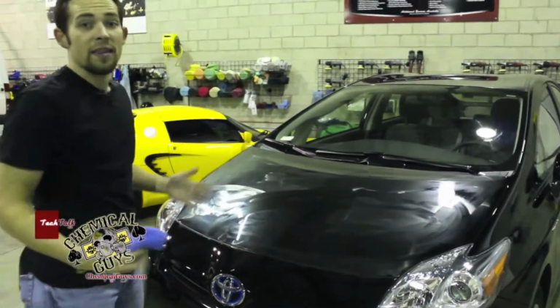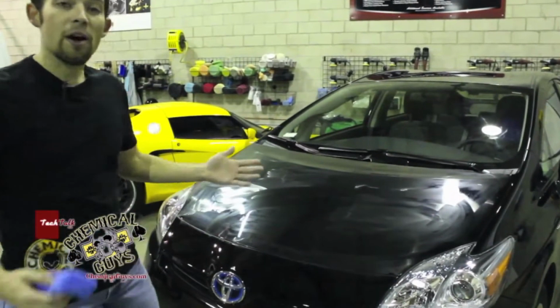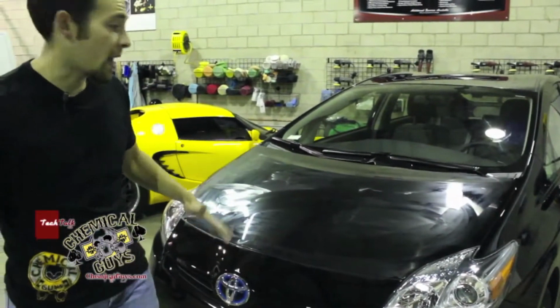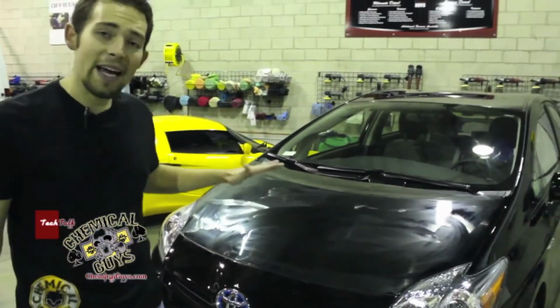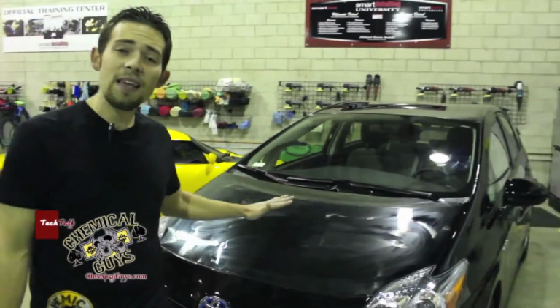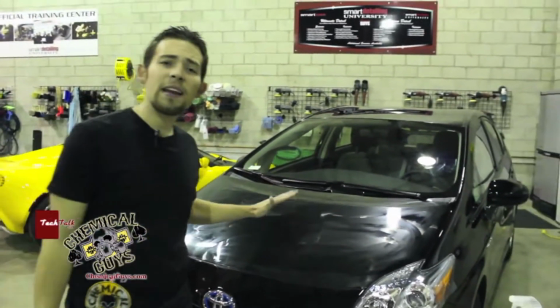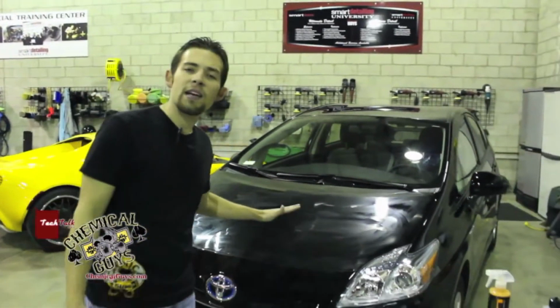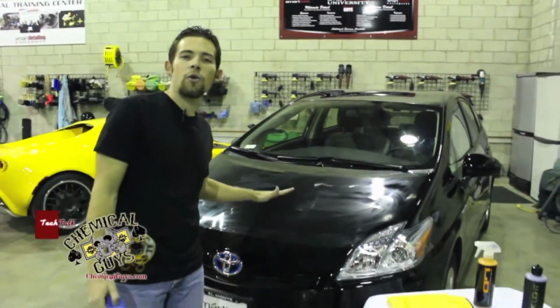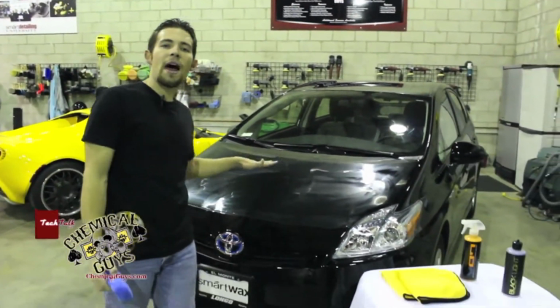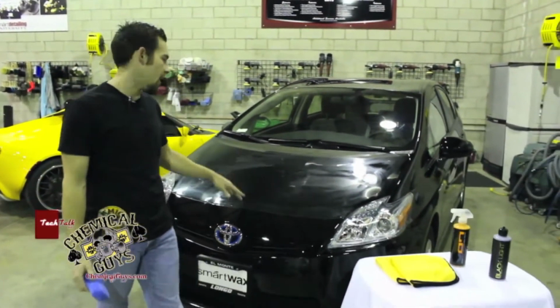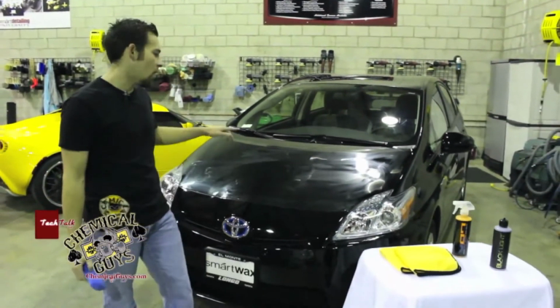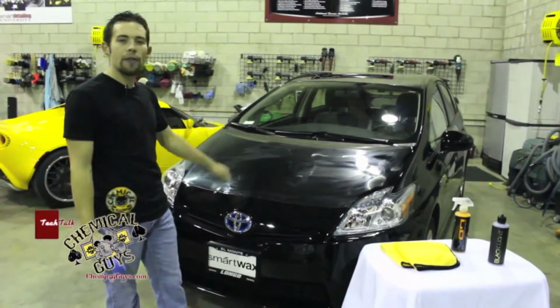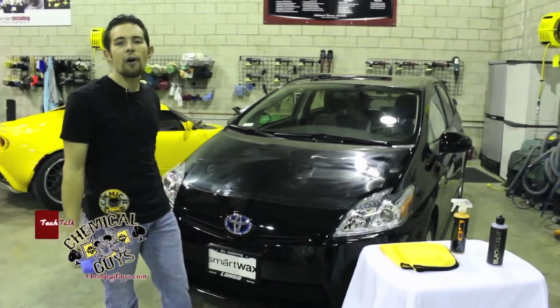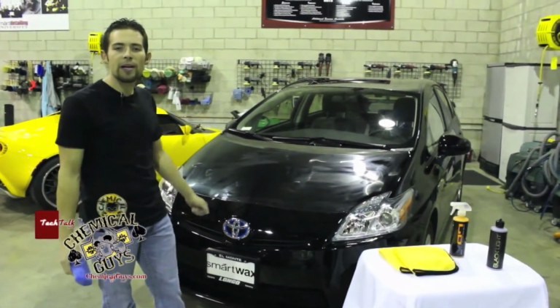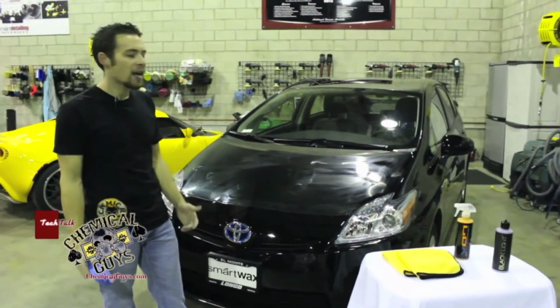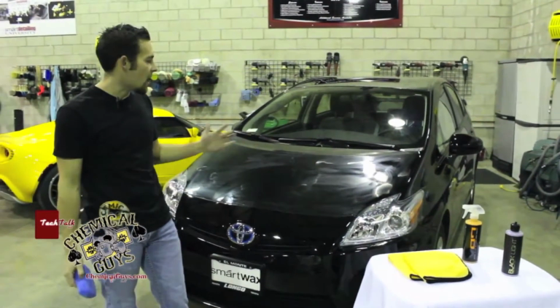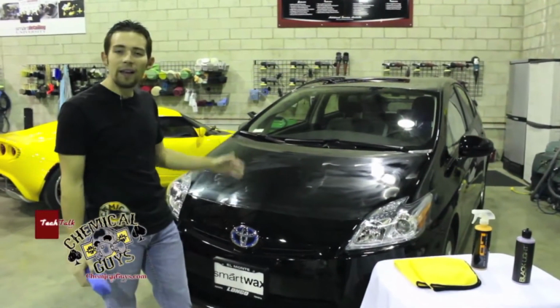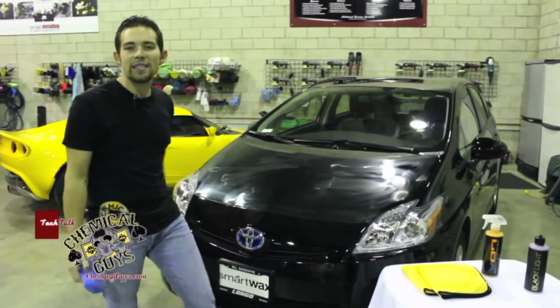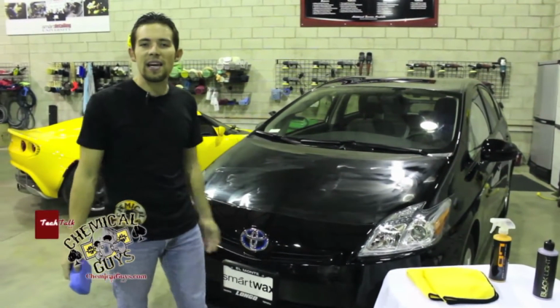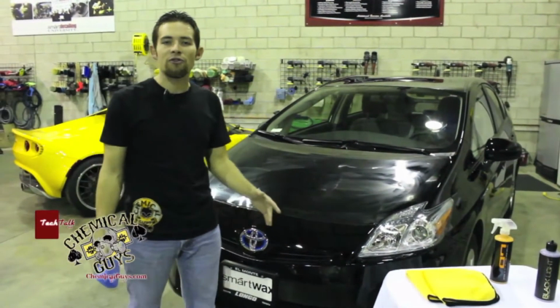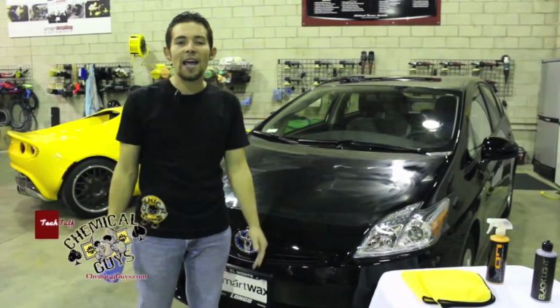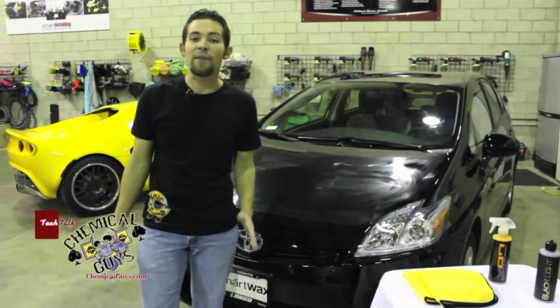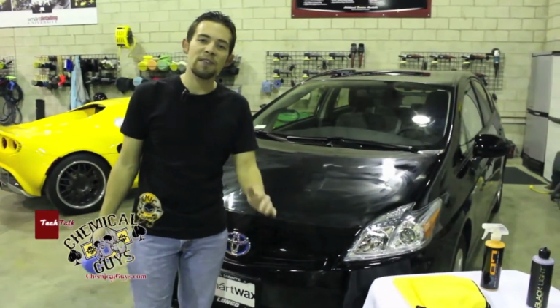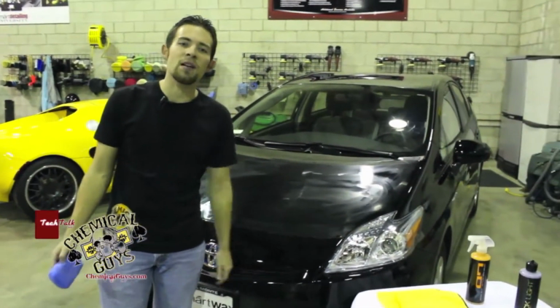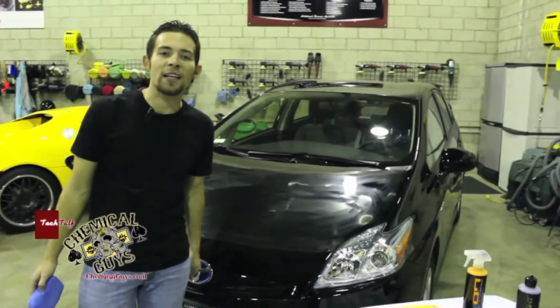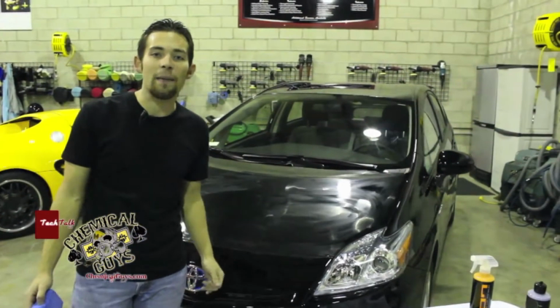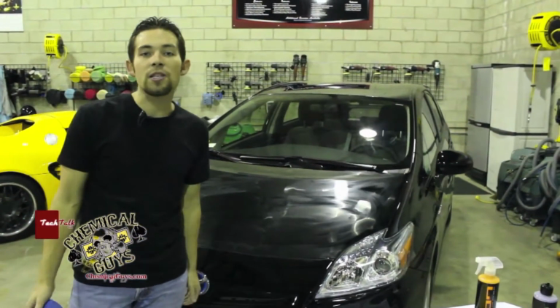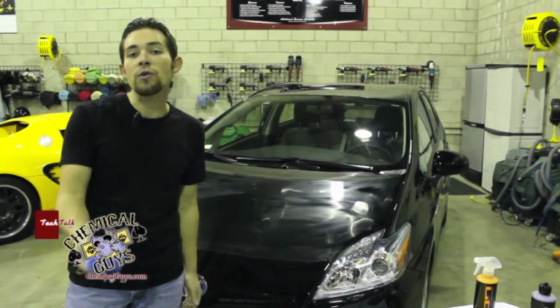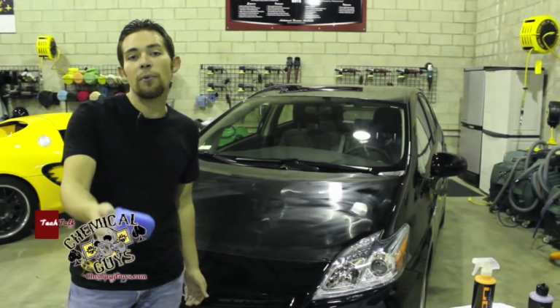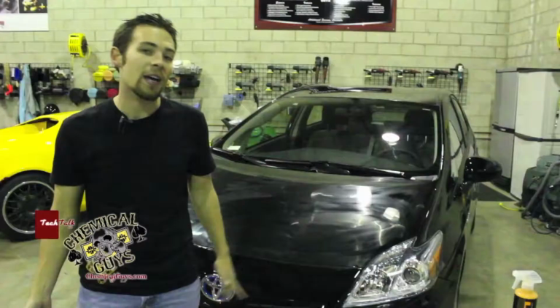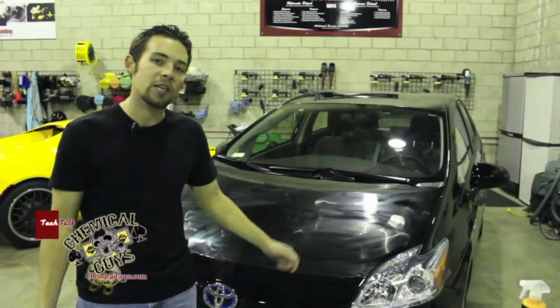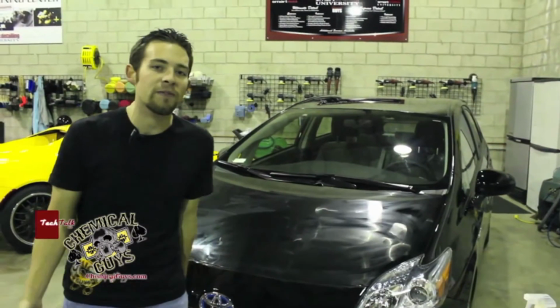There we go. We've got a nice, even, thin coat of Blacklight on the hood of our Prius. We're going to let this sit now and dry — it has a 15-minute dry time. So go take a break and we'll see you in 15.